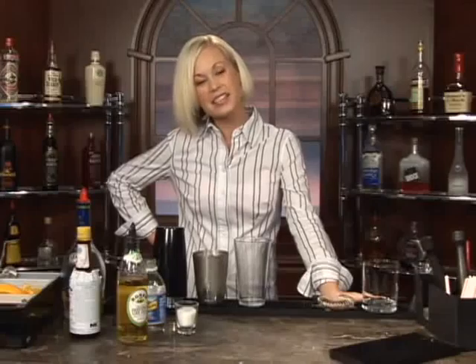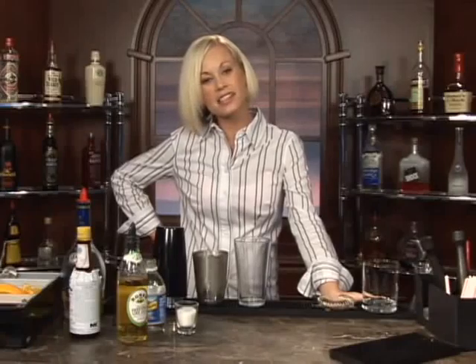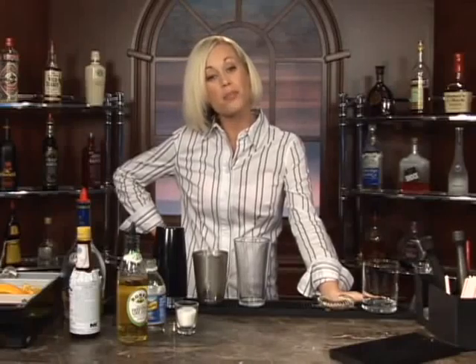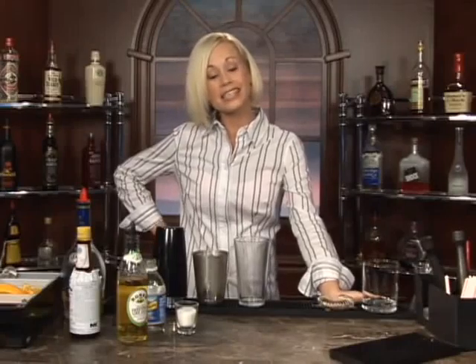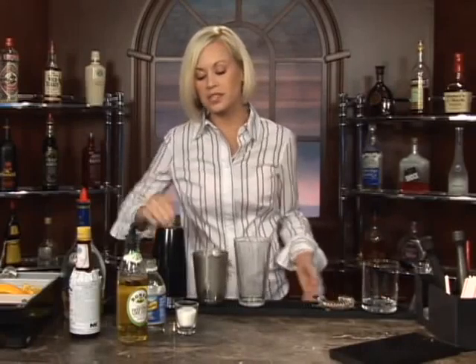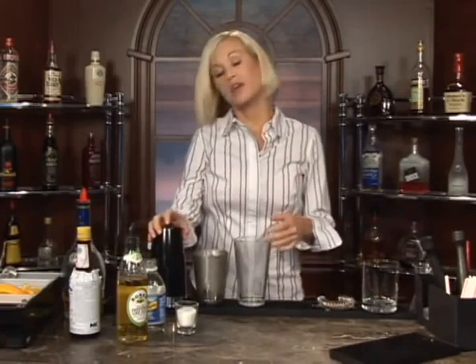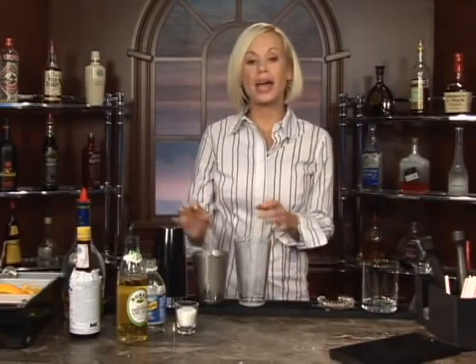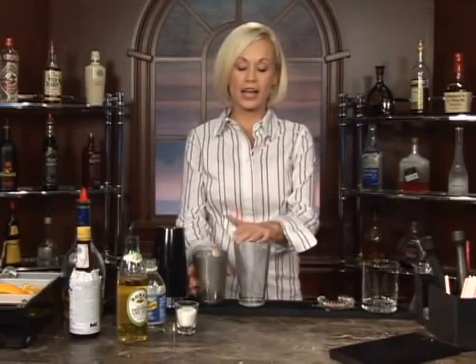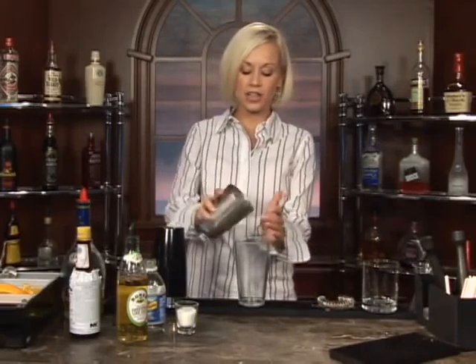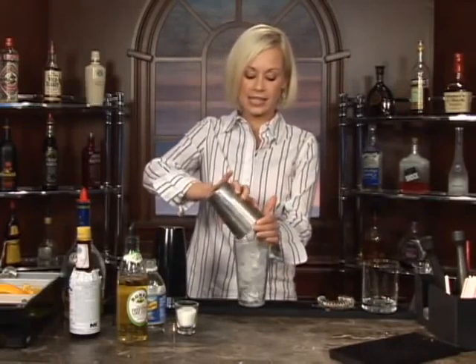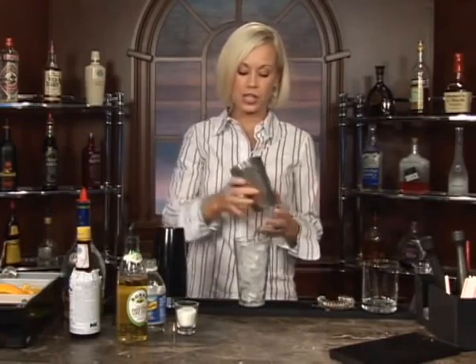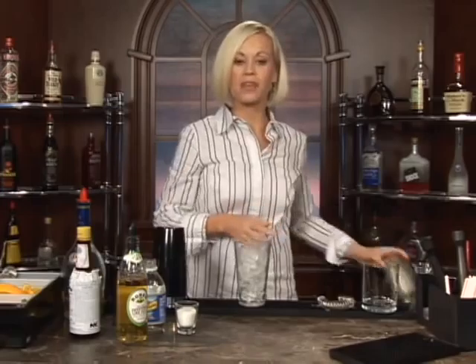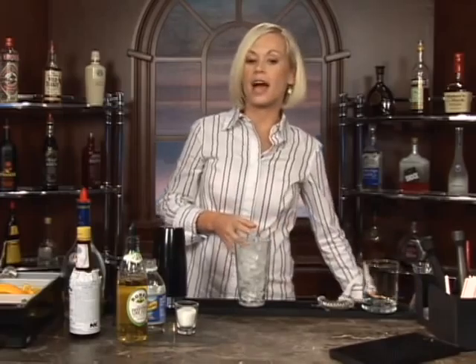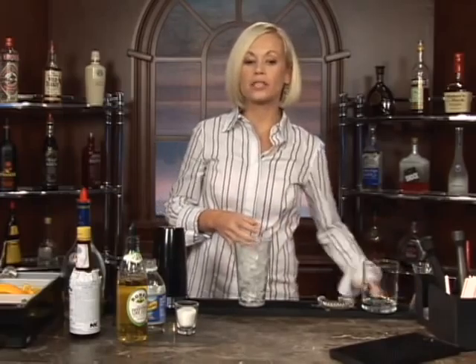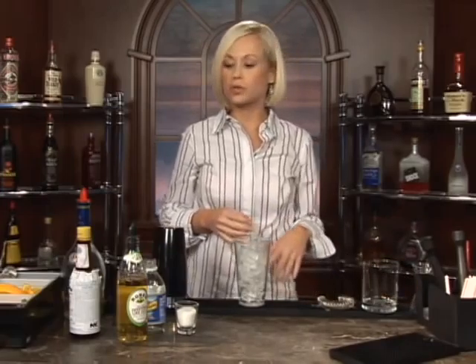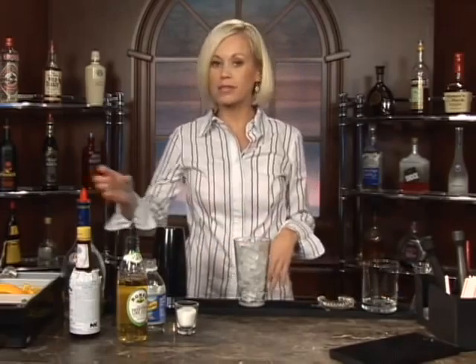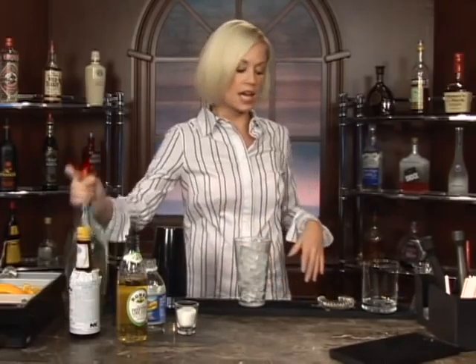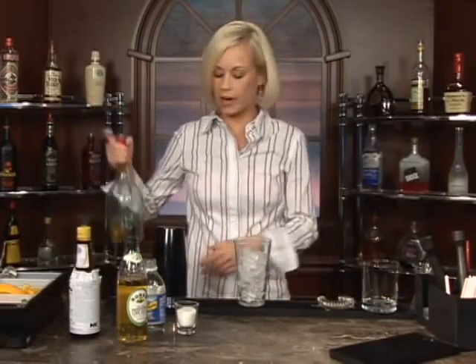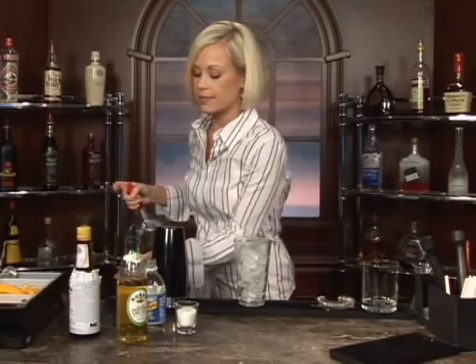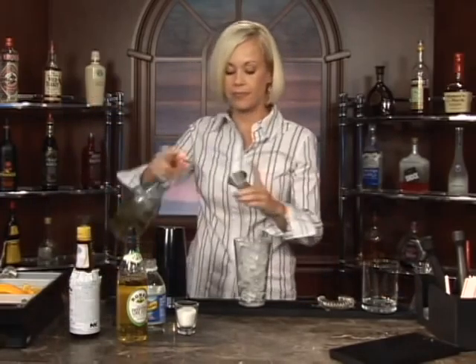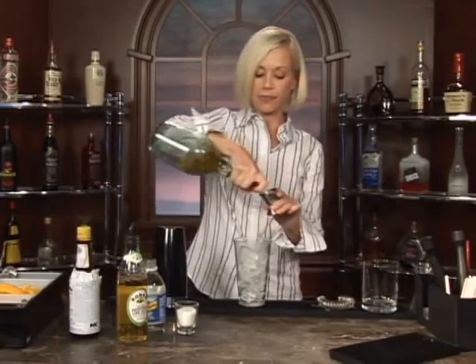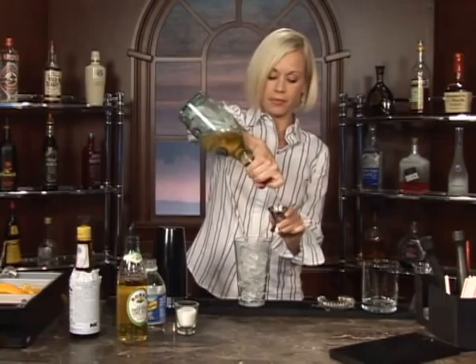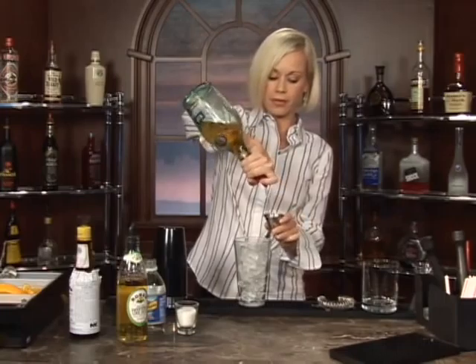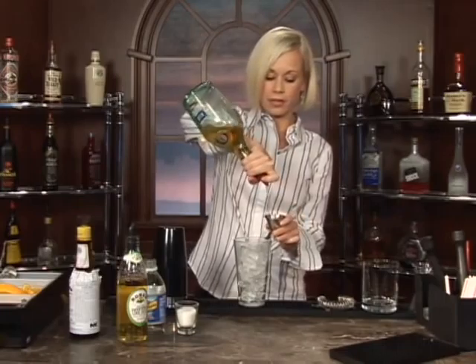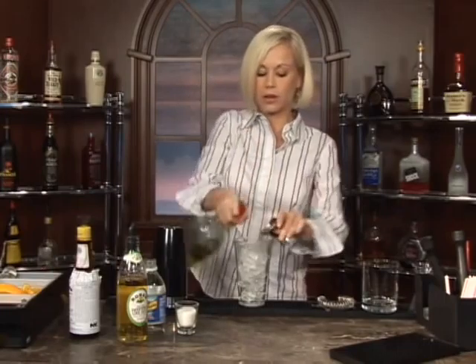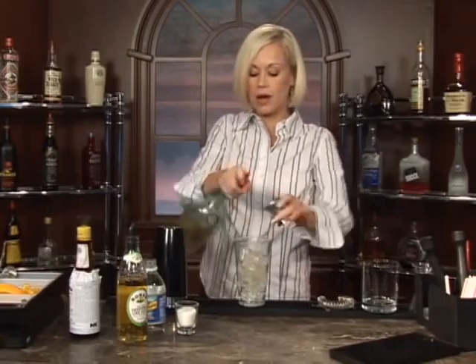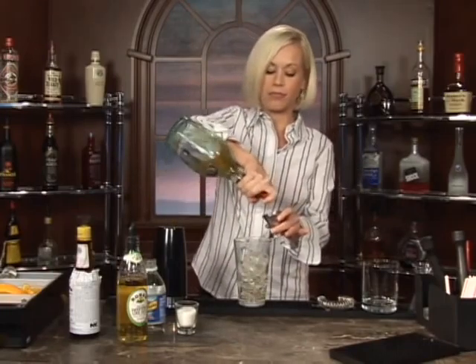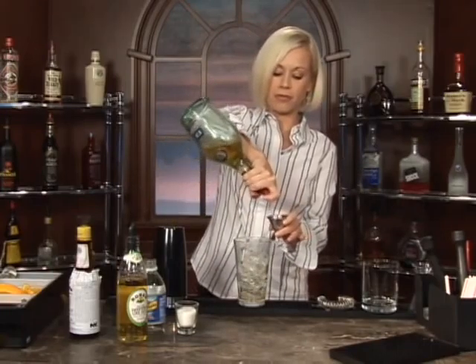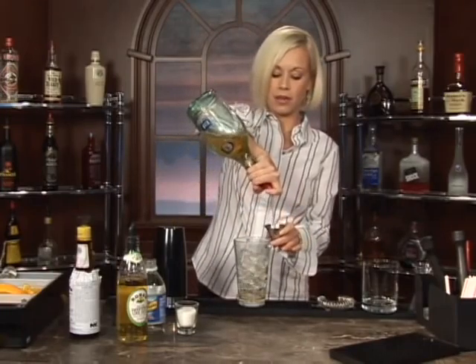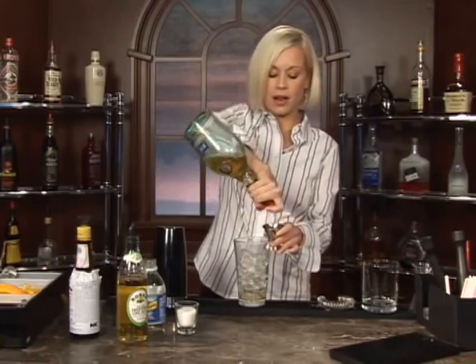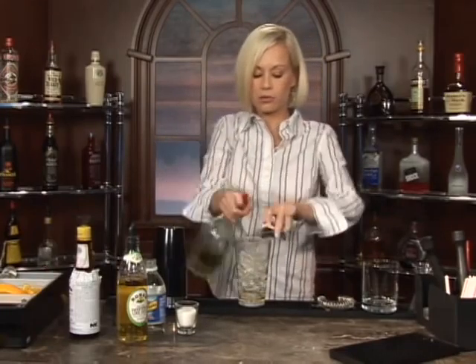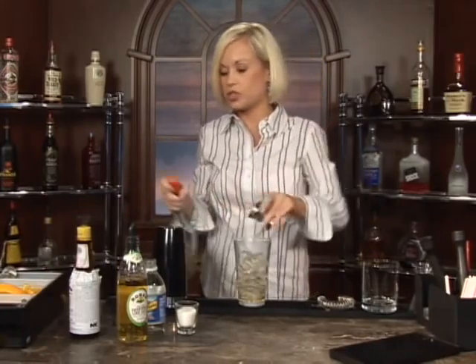This cocktail is called the Brandy Swizzle. Go ahead and put your ice in your glass like so. Now we're going to do two ounces of brandy — there goes one, there goes two.